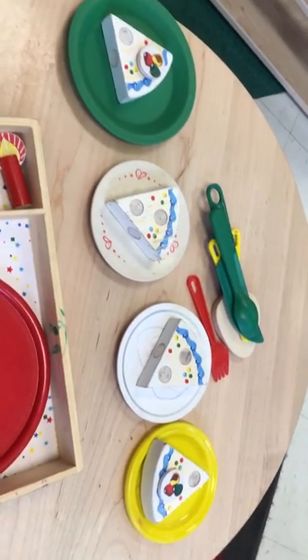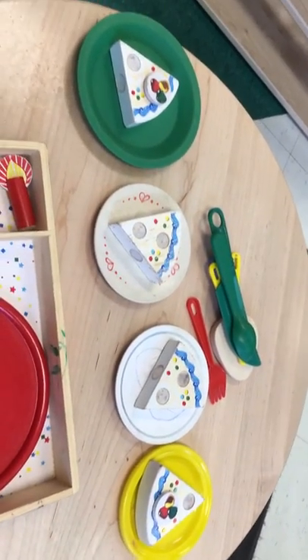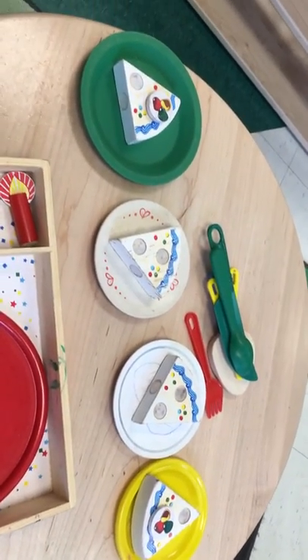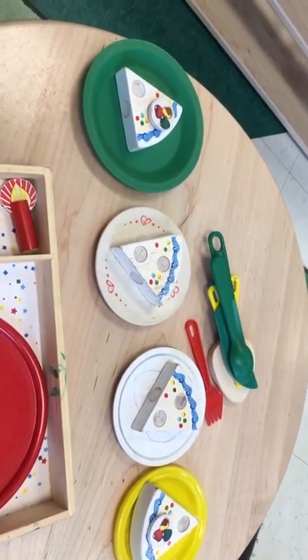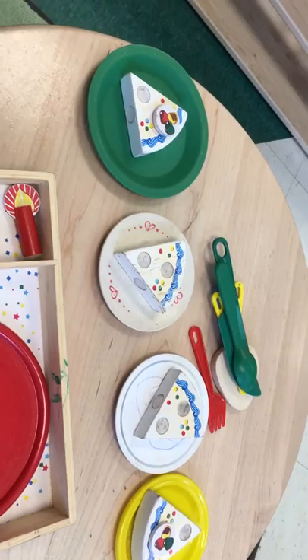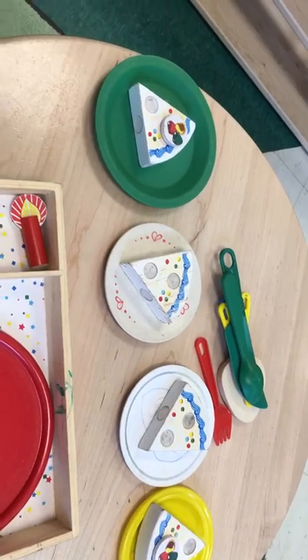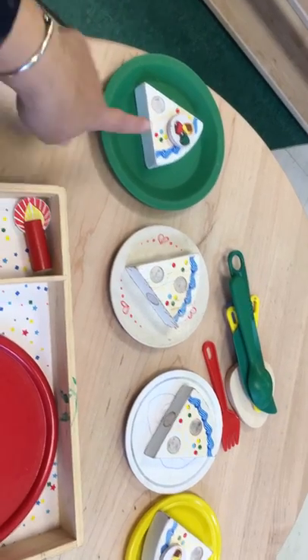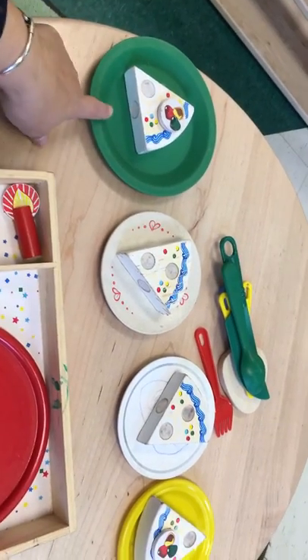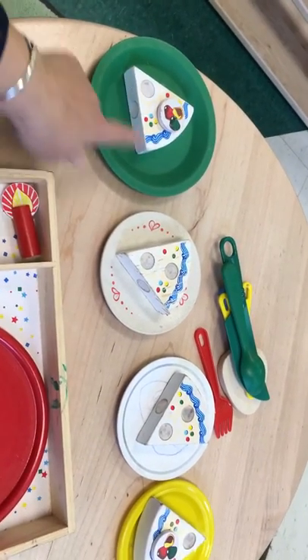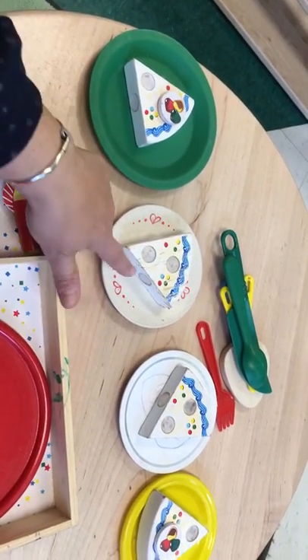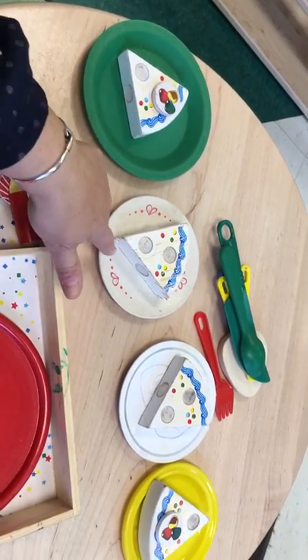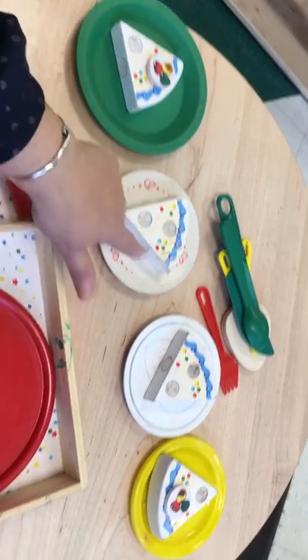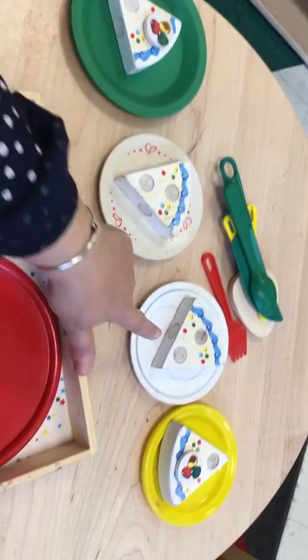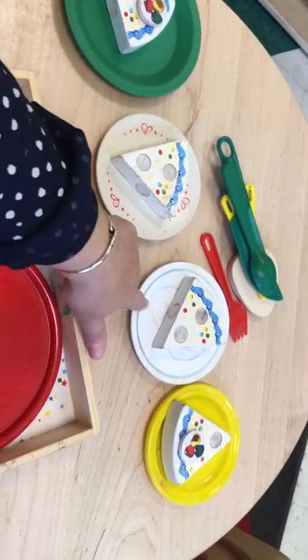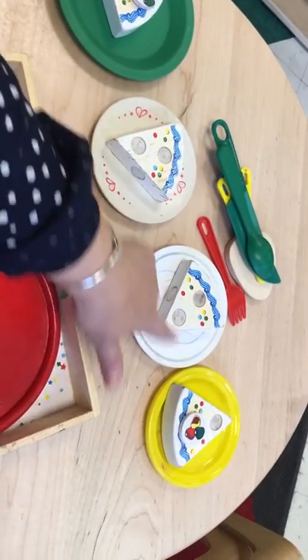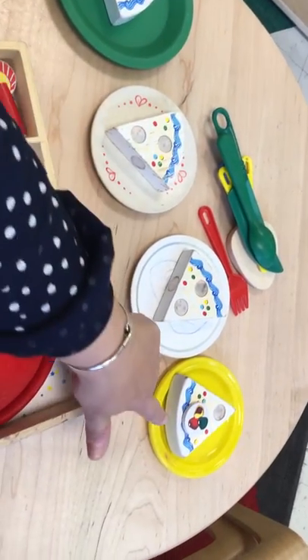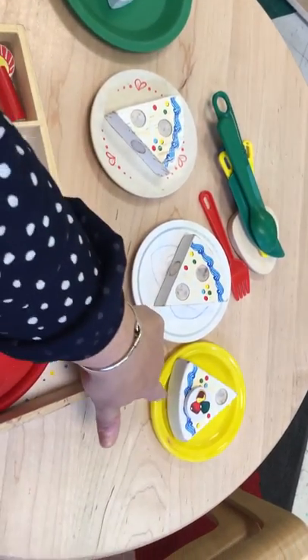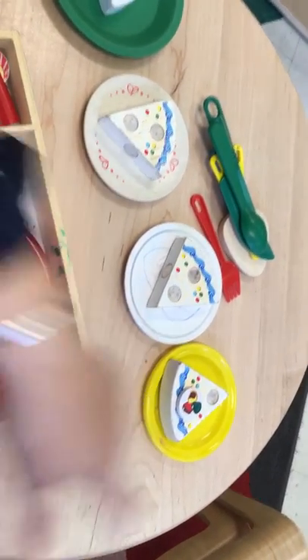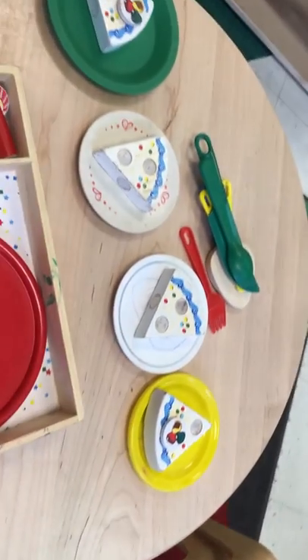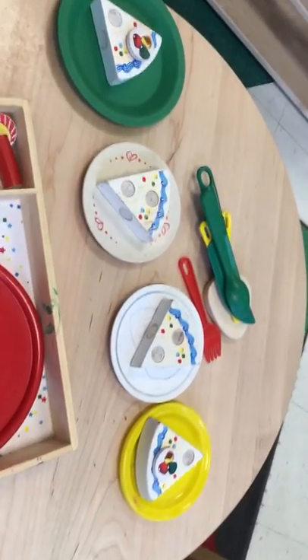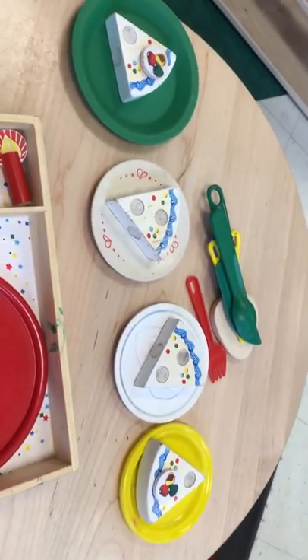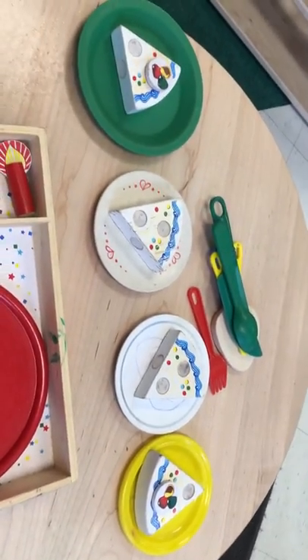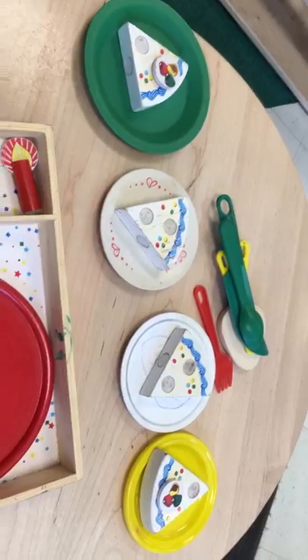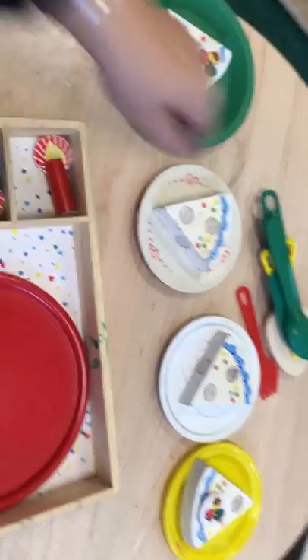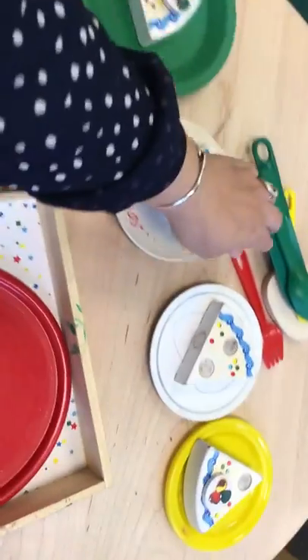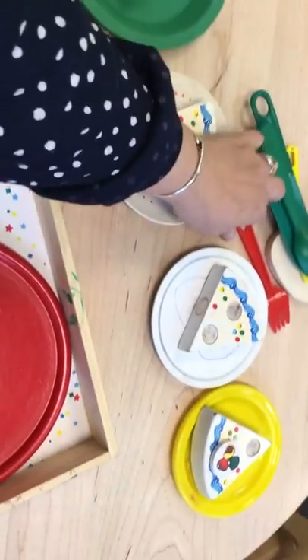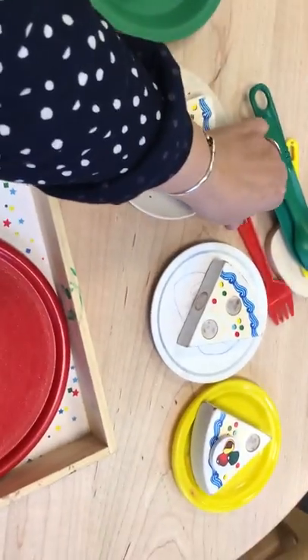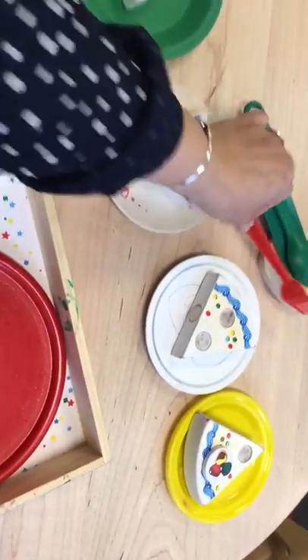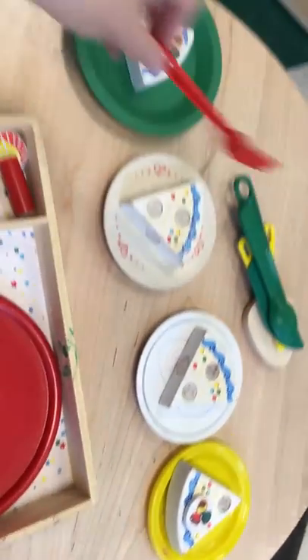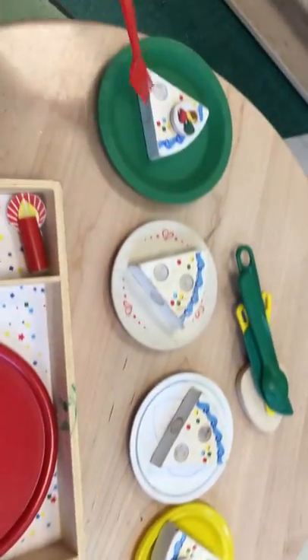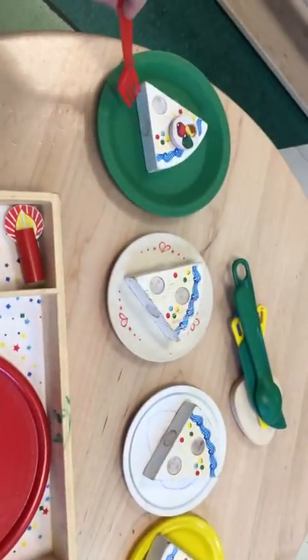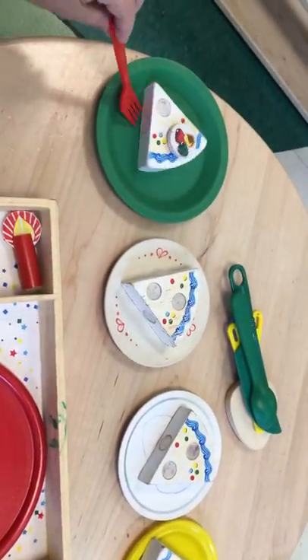And let's do it in español. Uno, dos, tres, cuatro. Good job. Now let's eat.